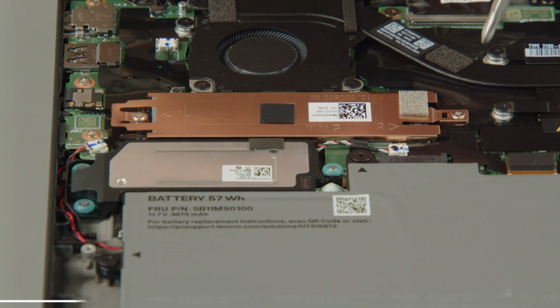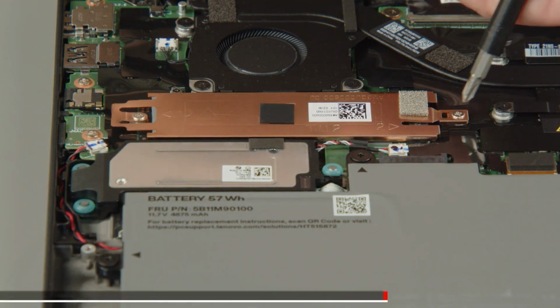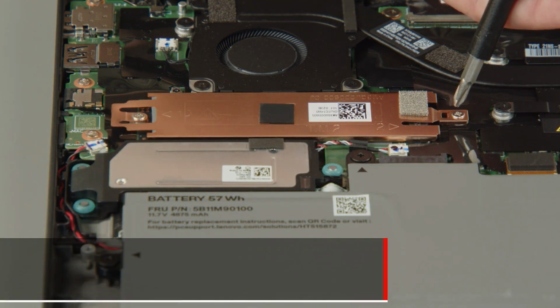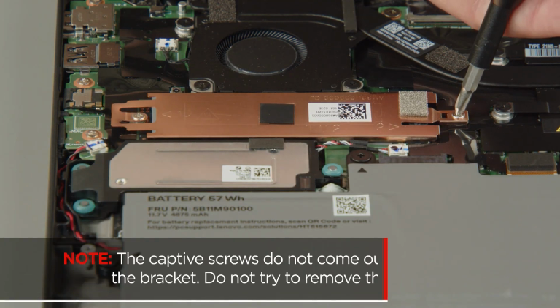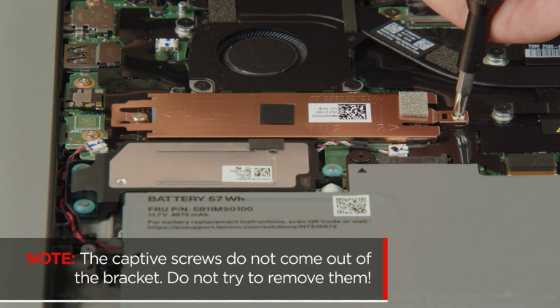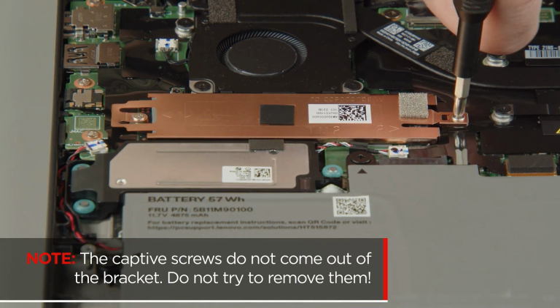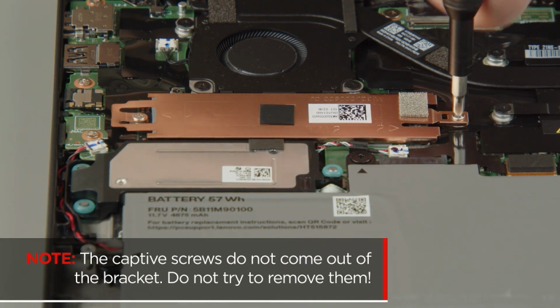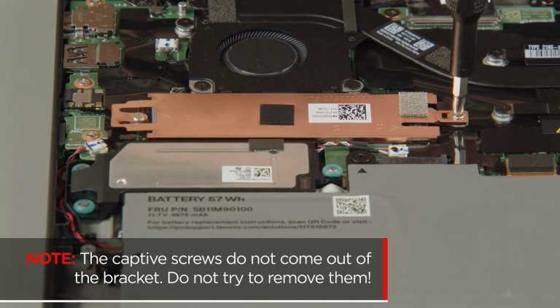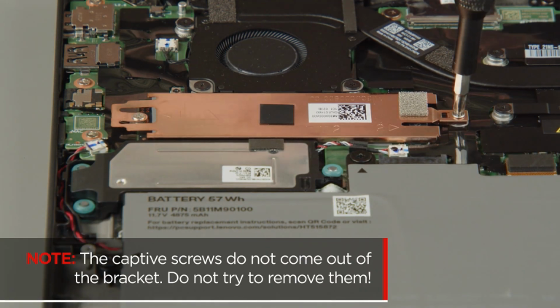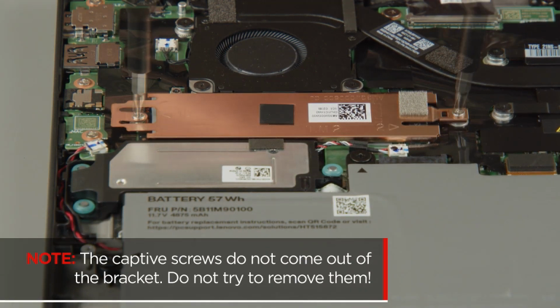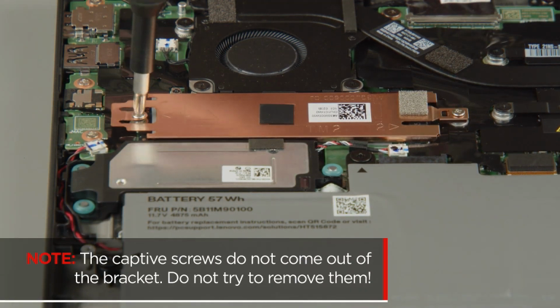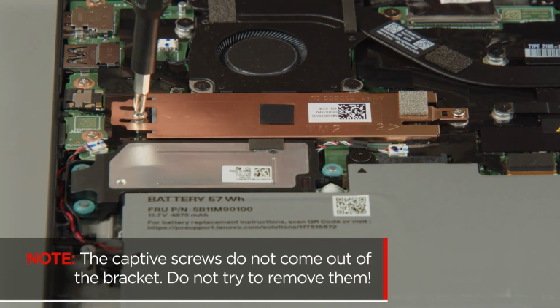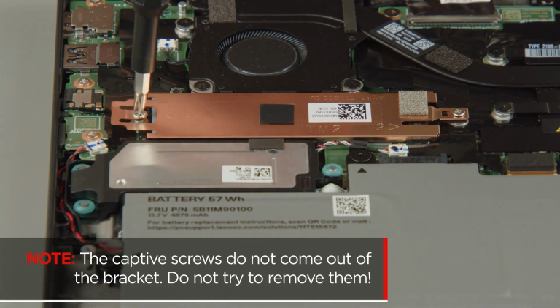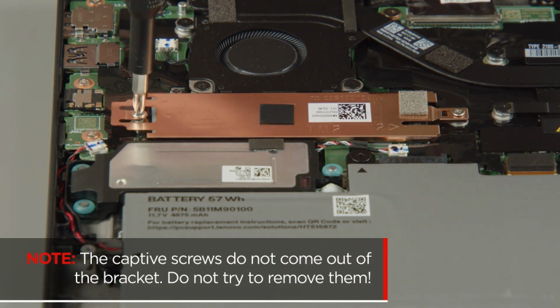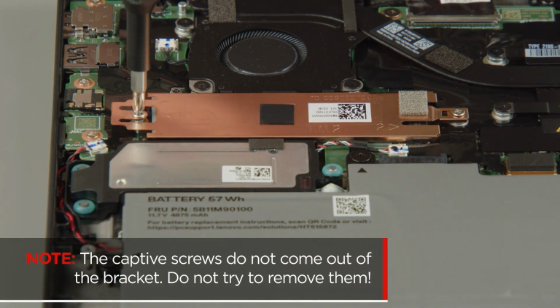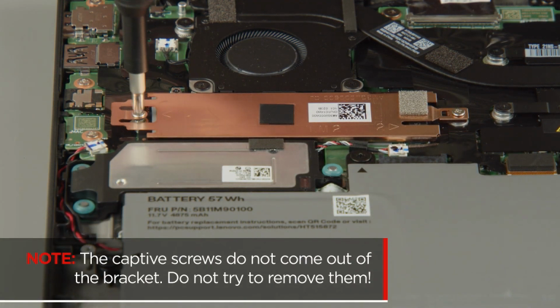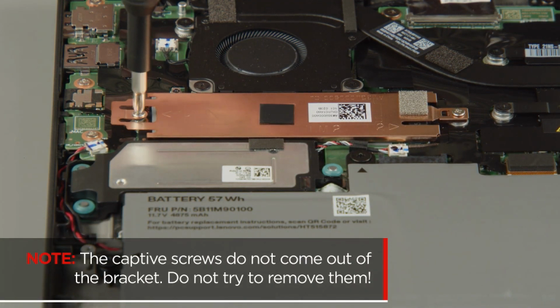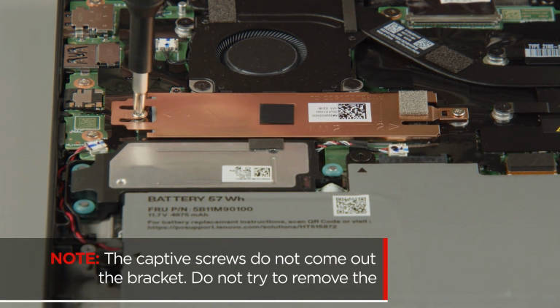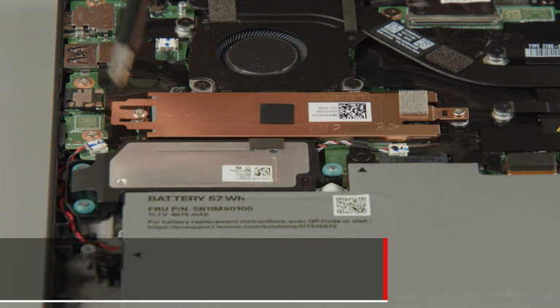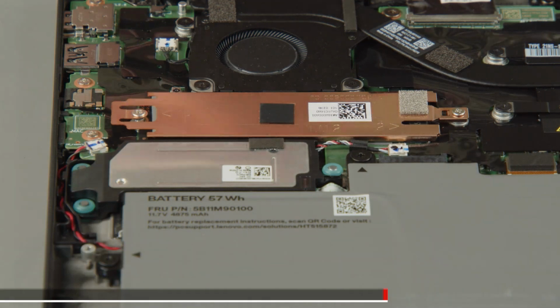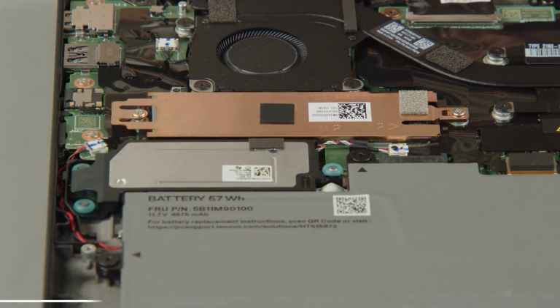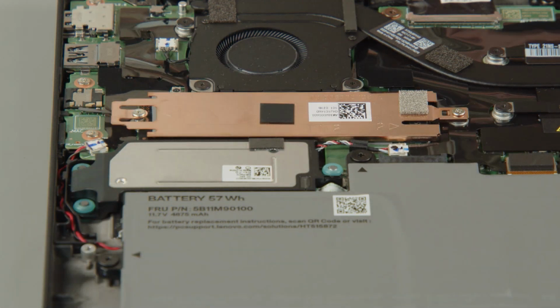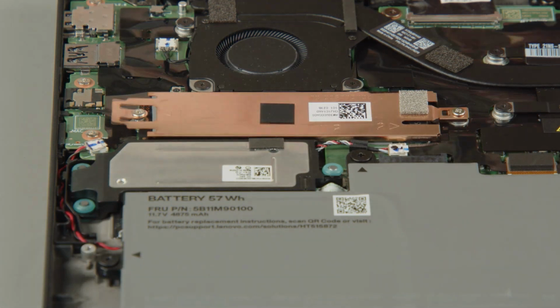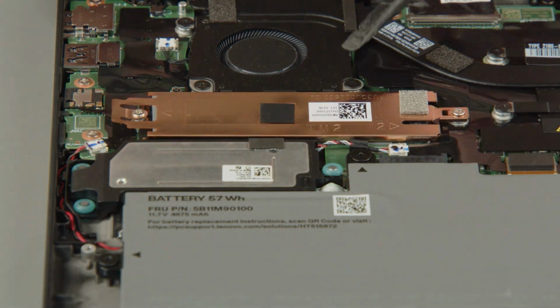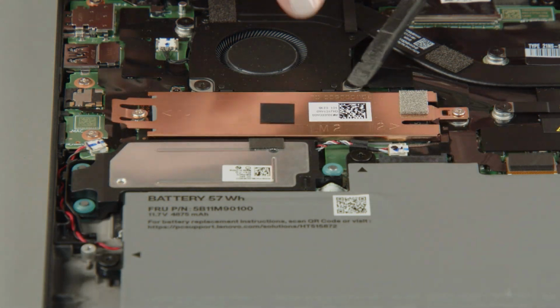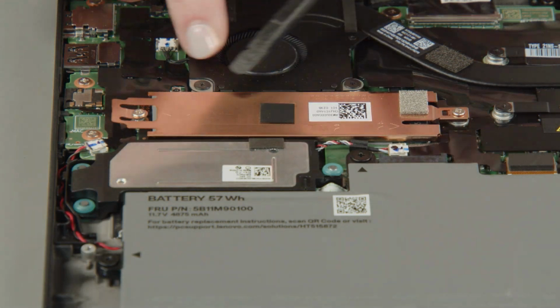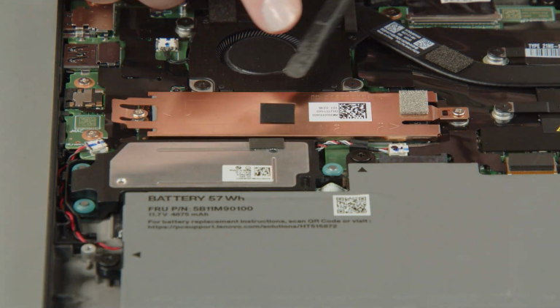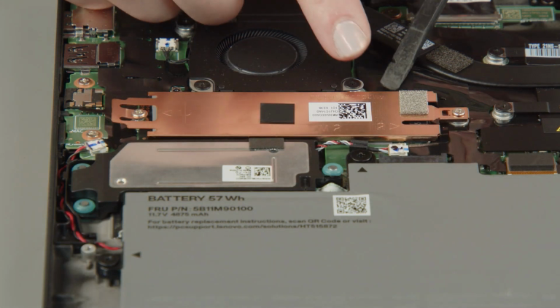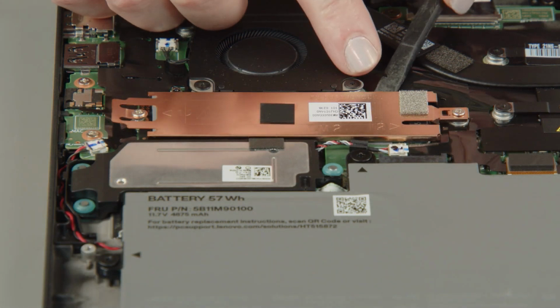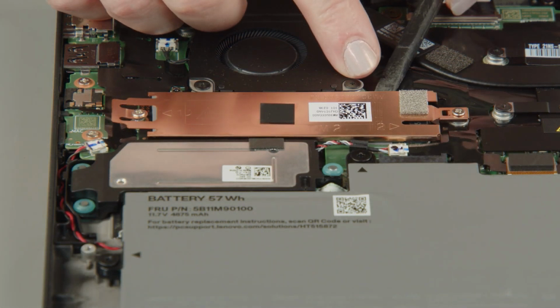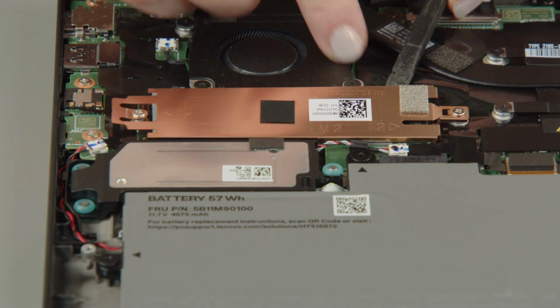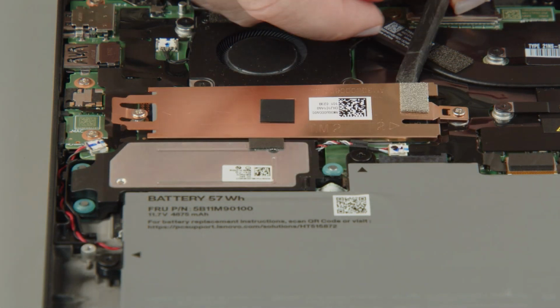Loosen the two captive screws on the bracket. The captive screws do not come out of the bracket — do not try to remove them. Remove the bracket with thermal pad from the drive.